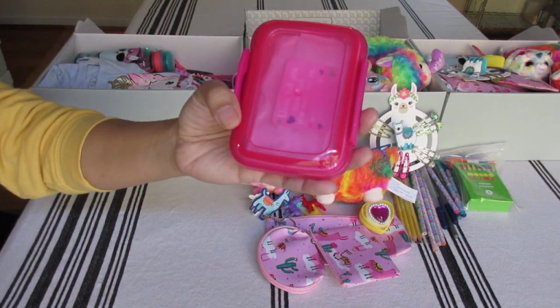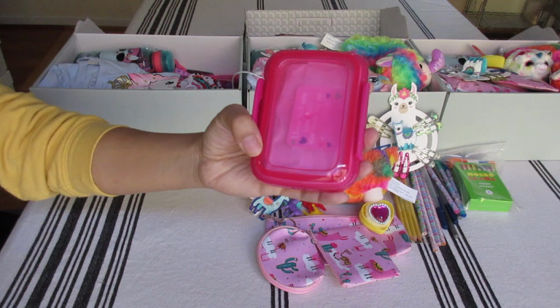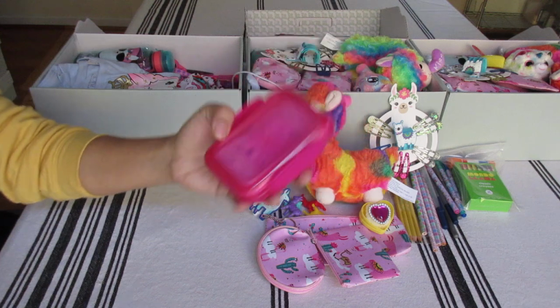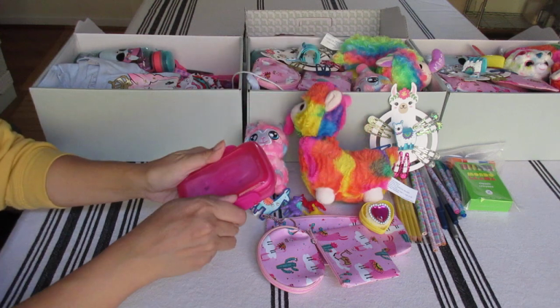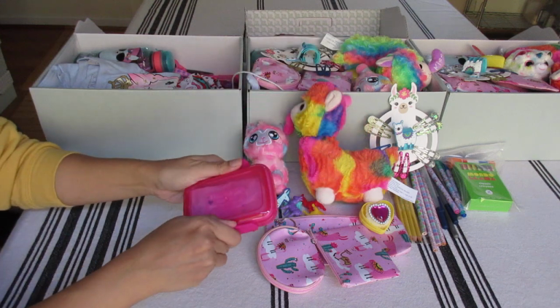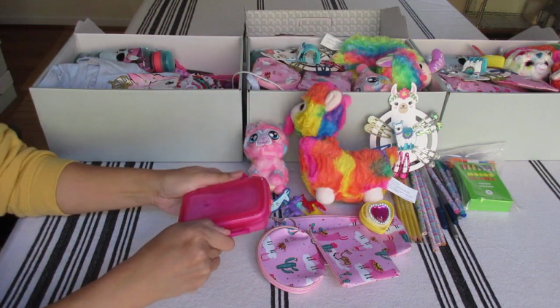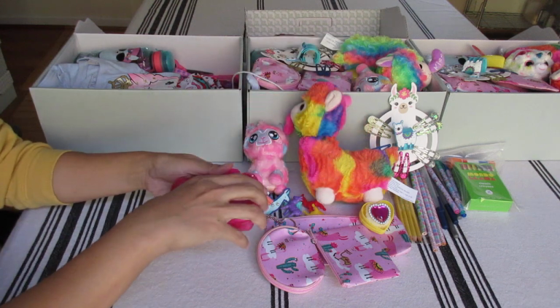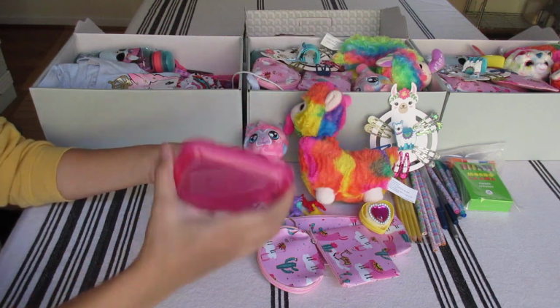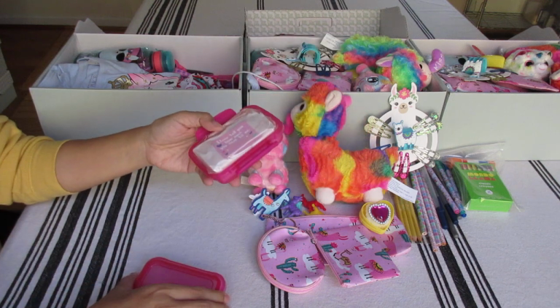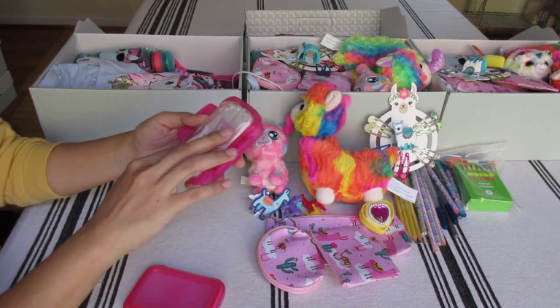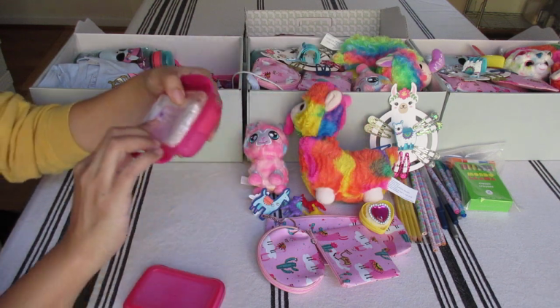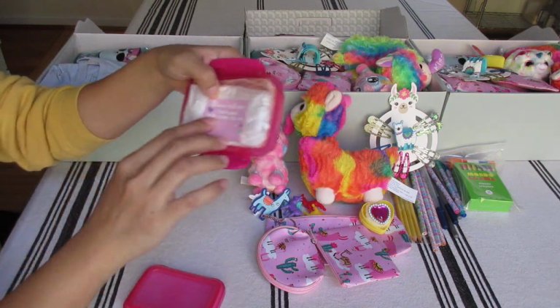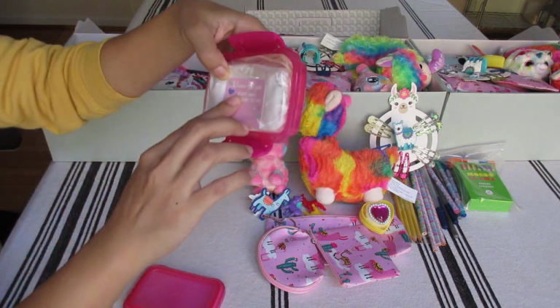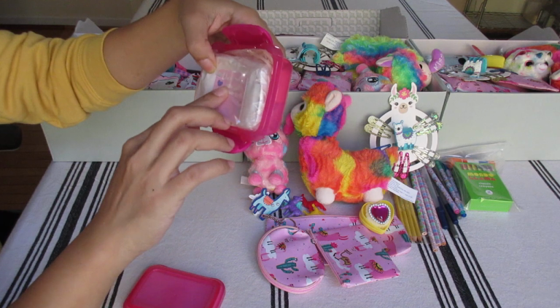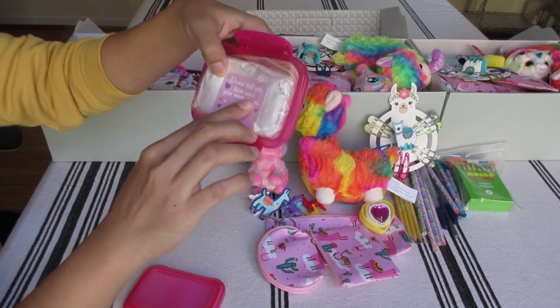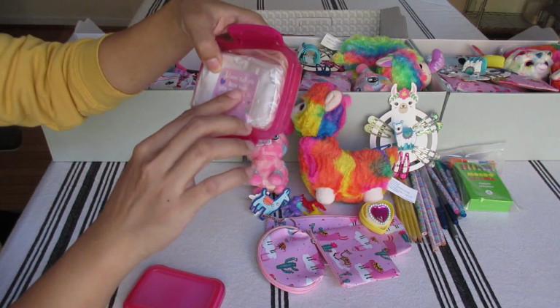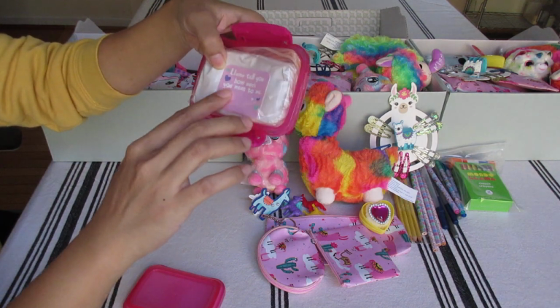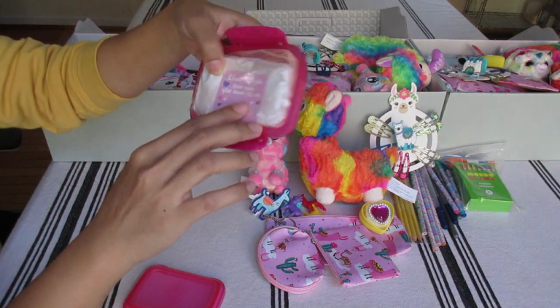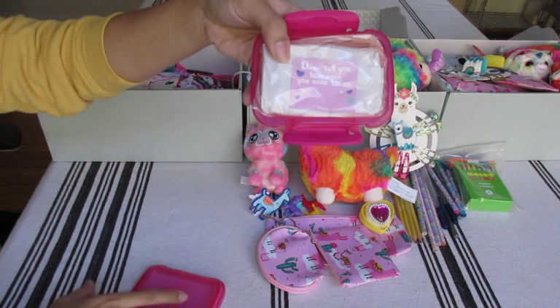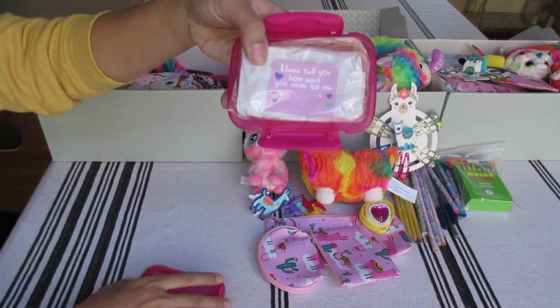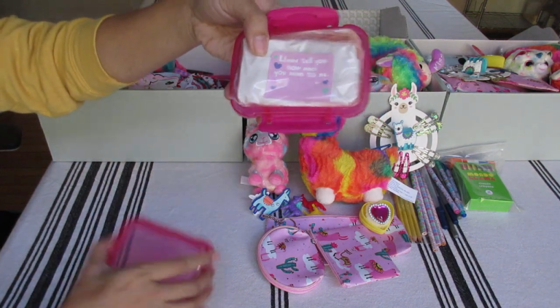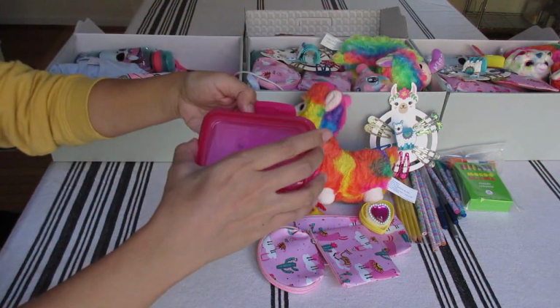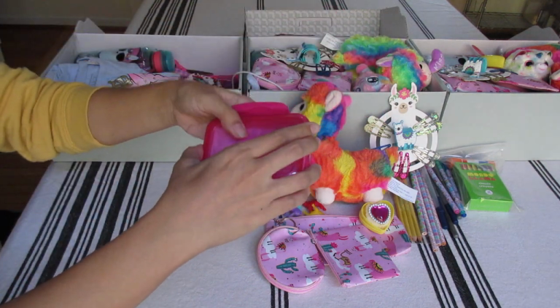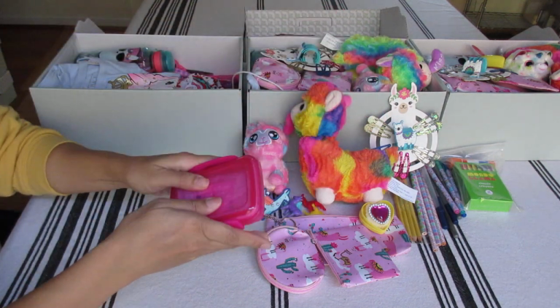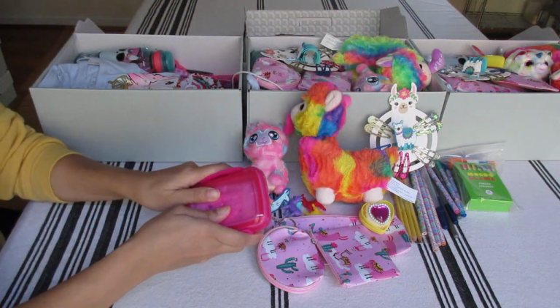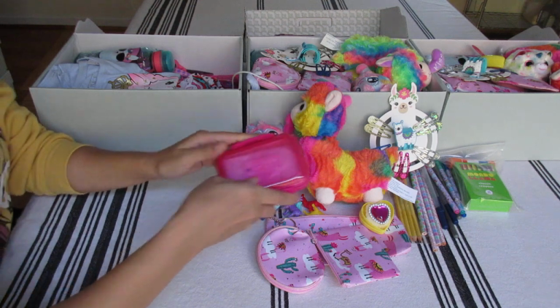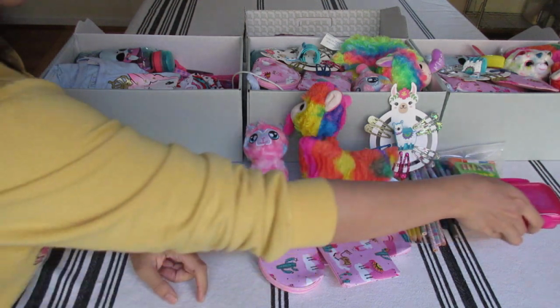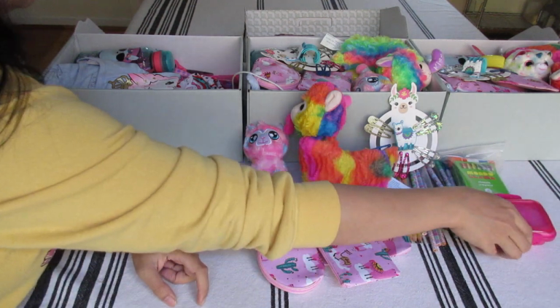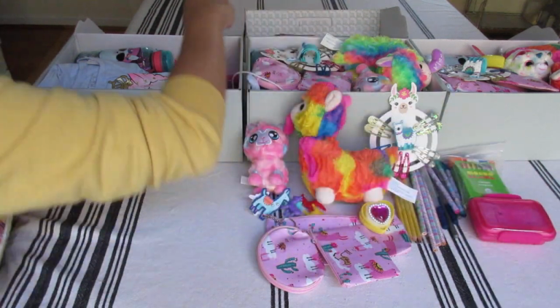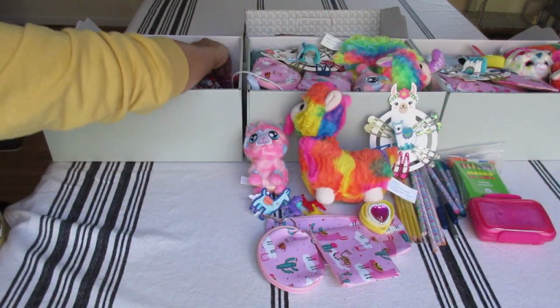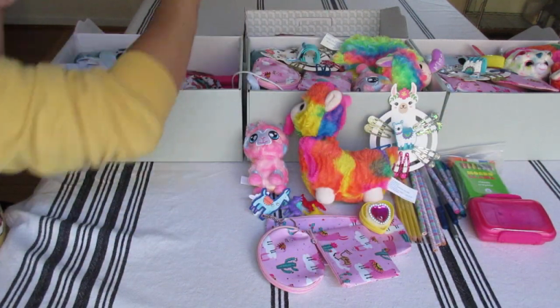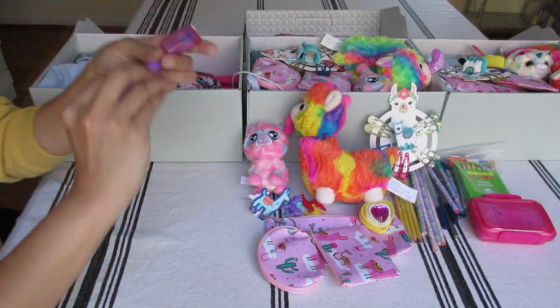This is her soap dish from Dollar Tree. I just used a little Valentine llama - 'Llama tell you how much you mean to me.' Toothbrush.